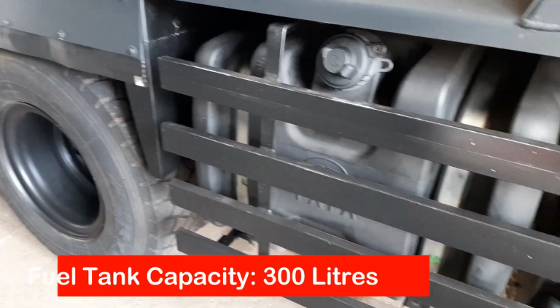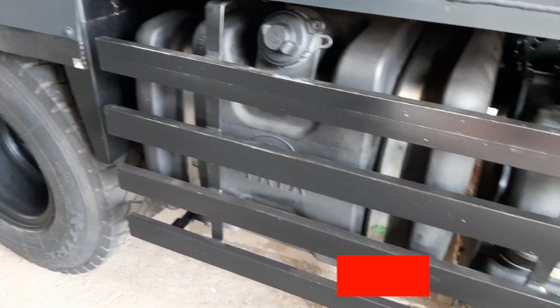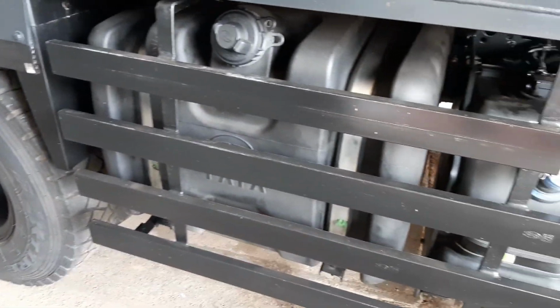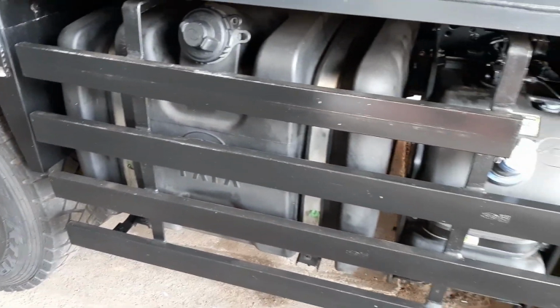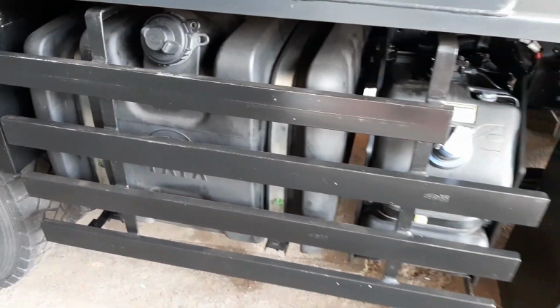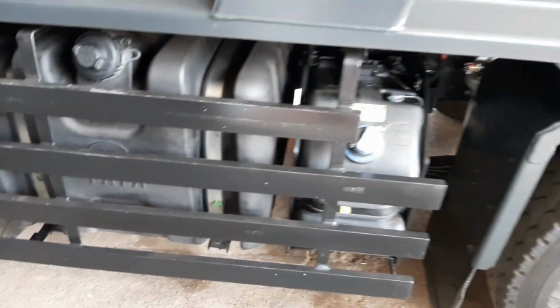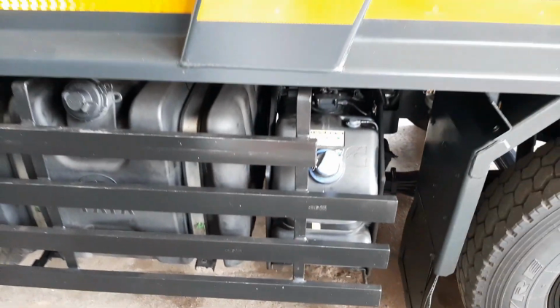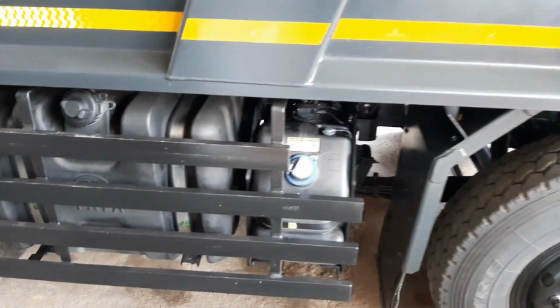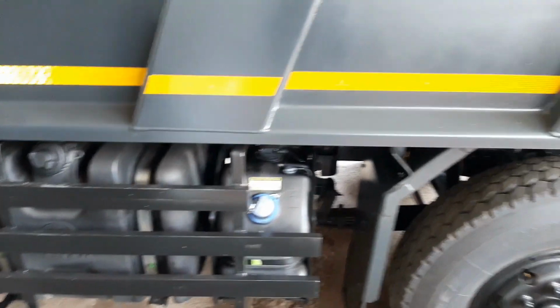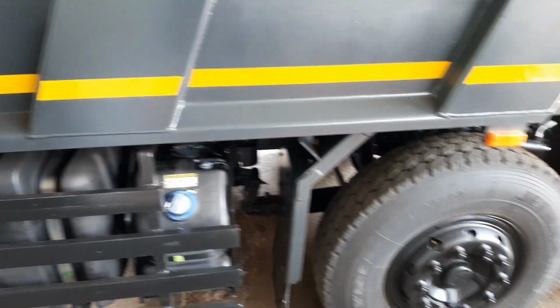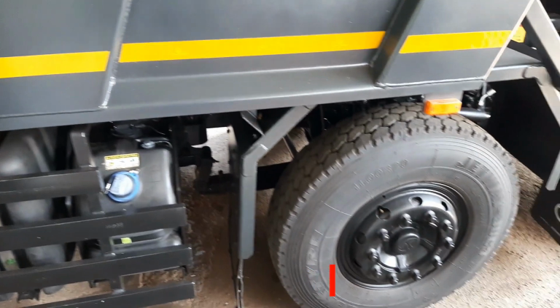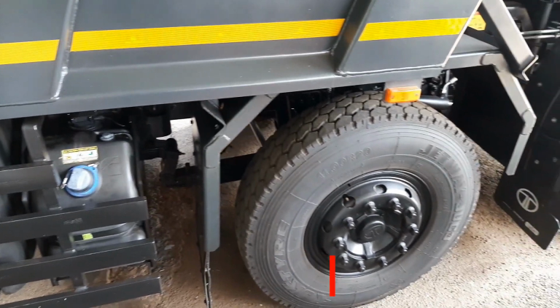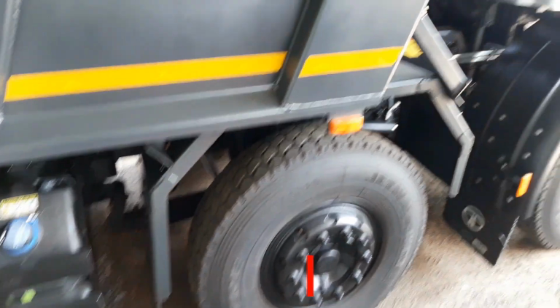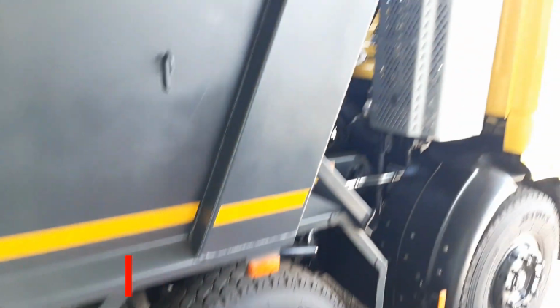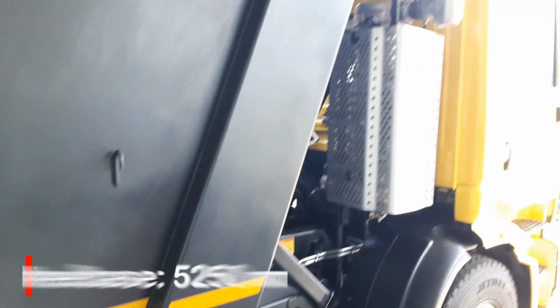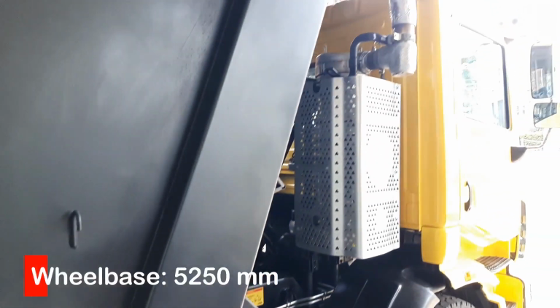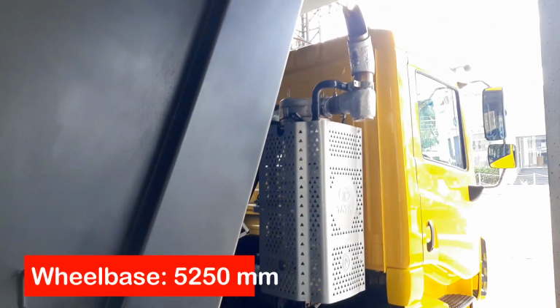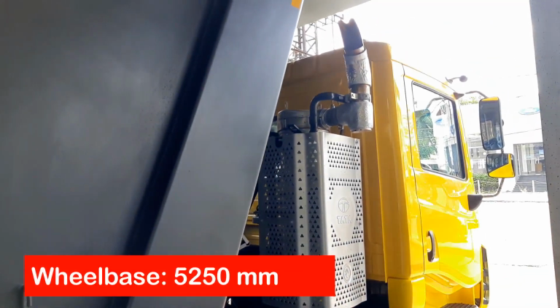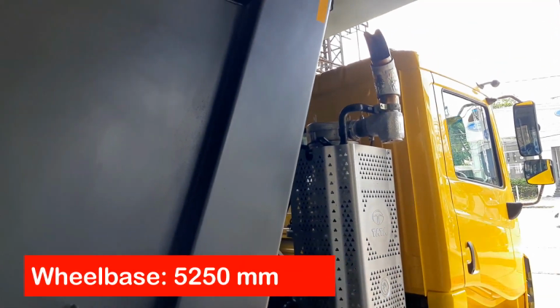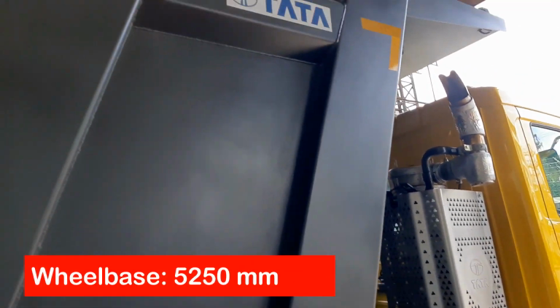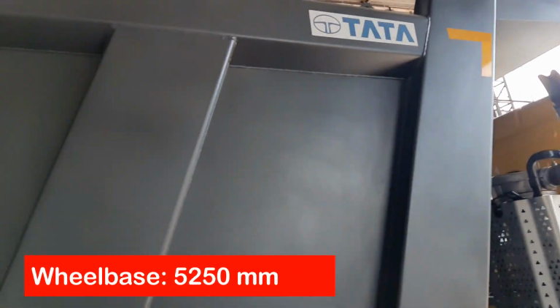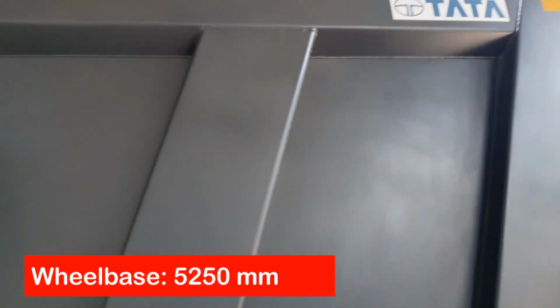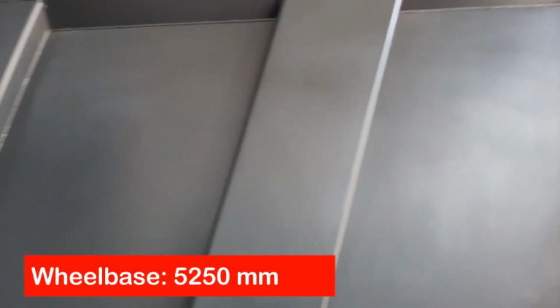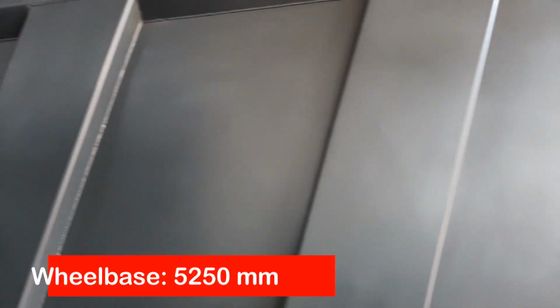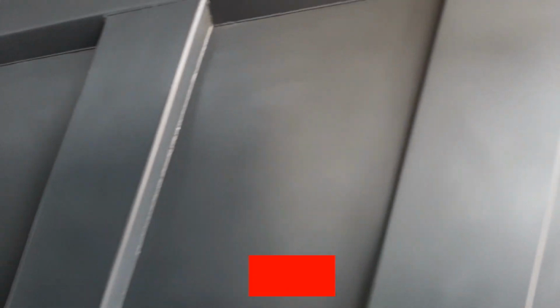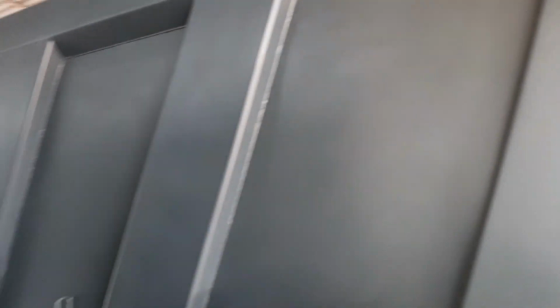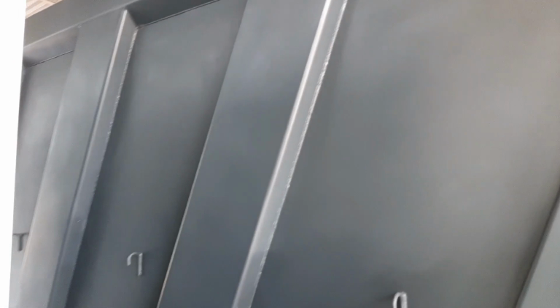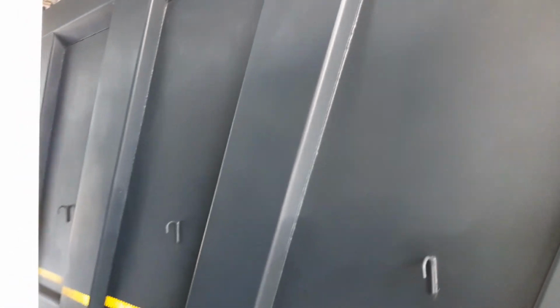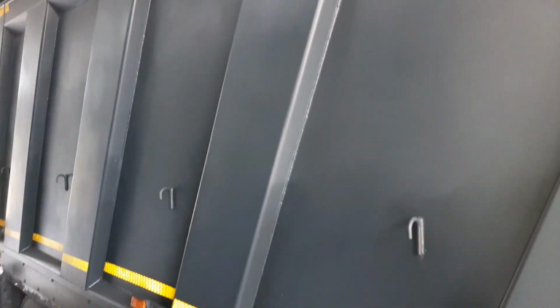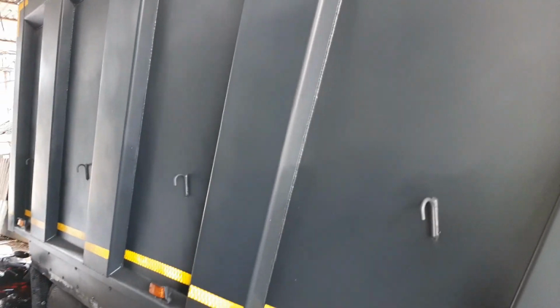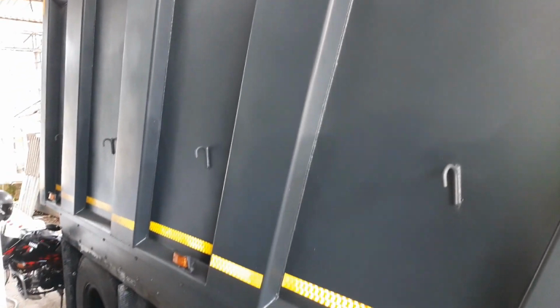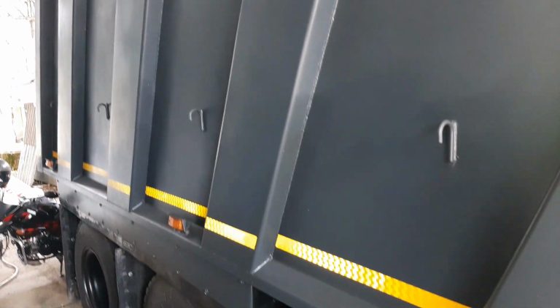Fuel tank capacity is 300 liters. The wheelbase of the tipper is 5,250 mm and the loading box capacity is 23 cubic meters.